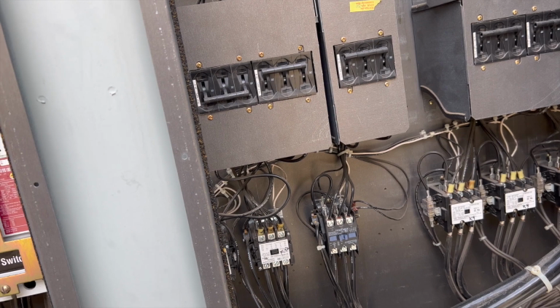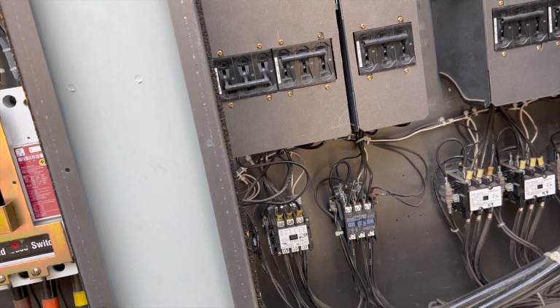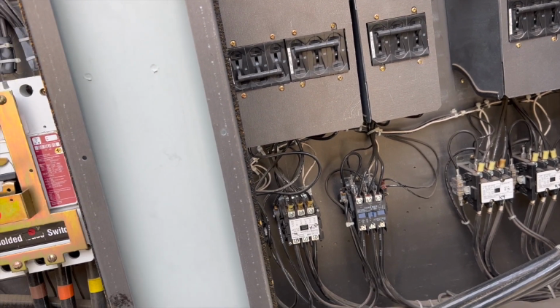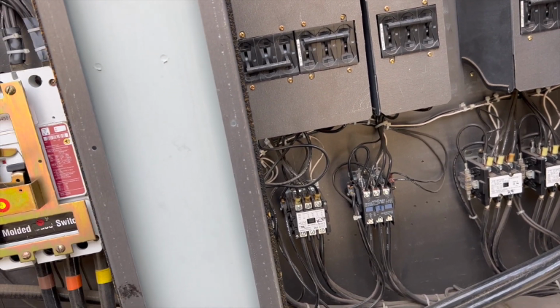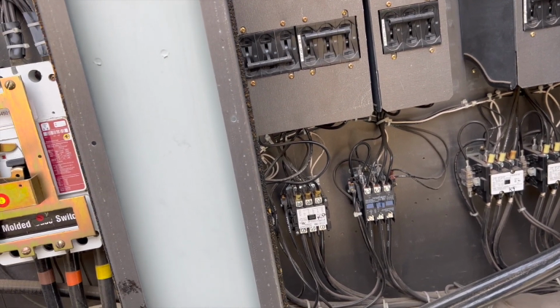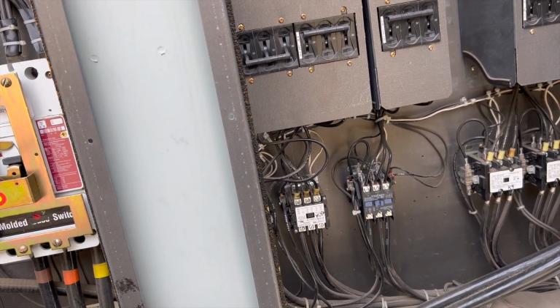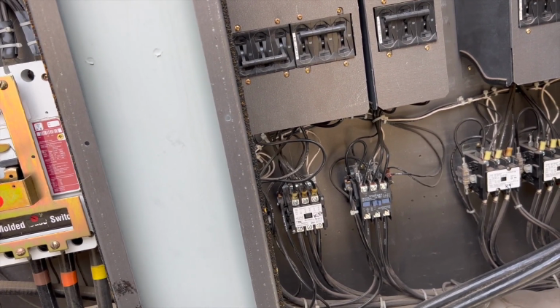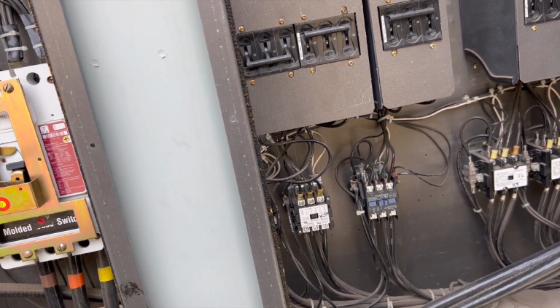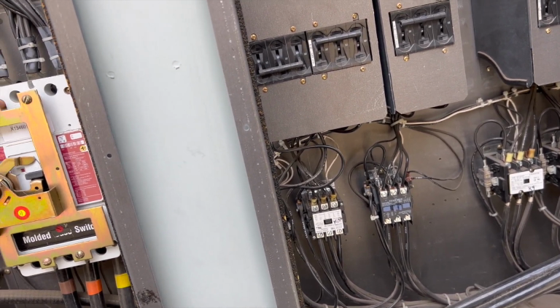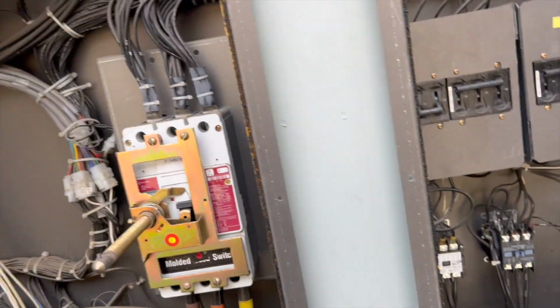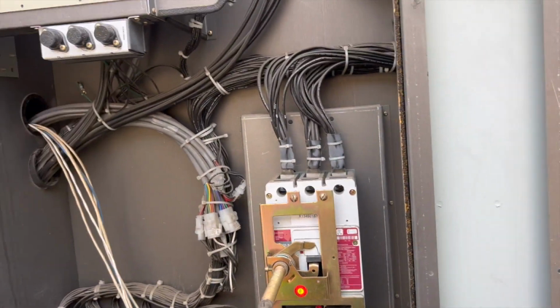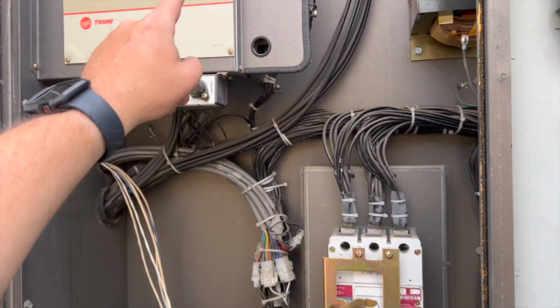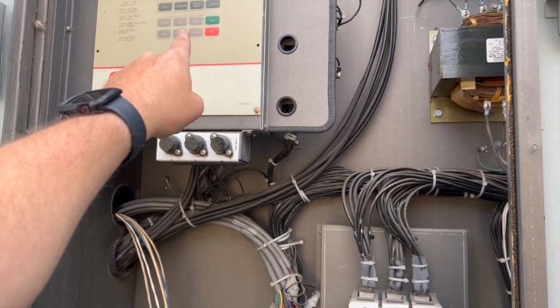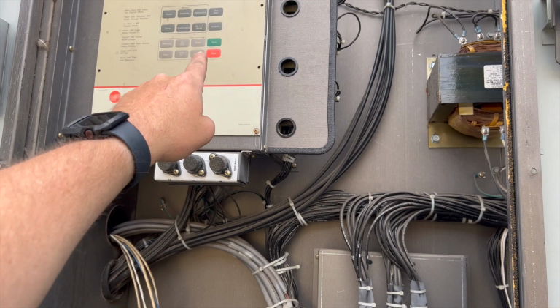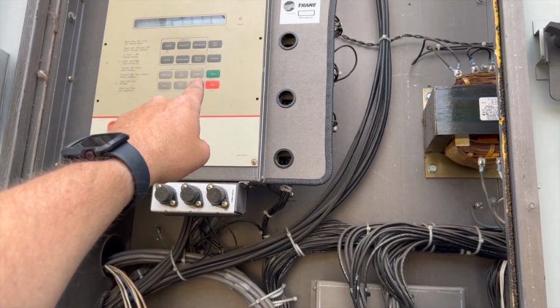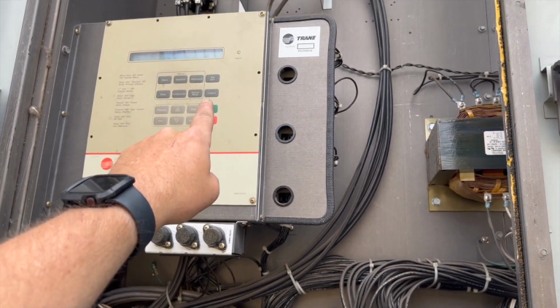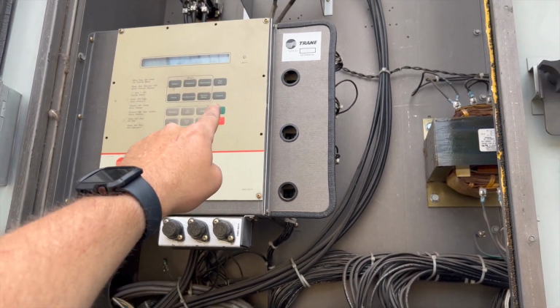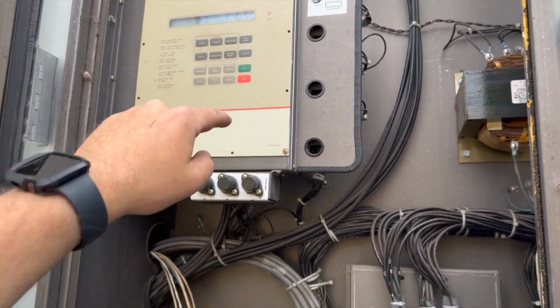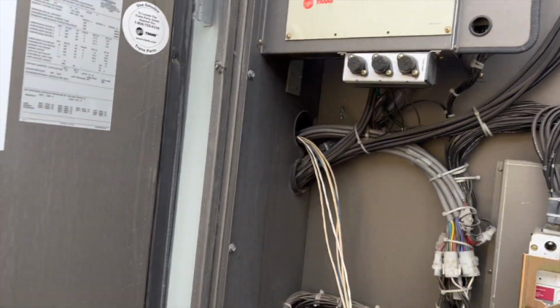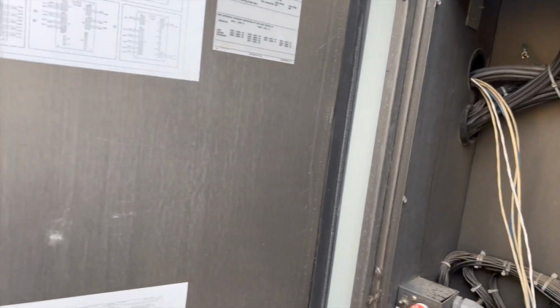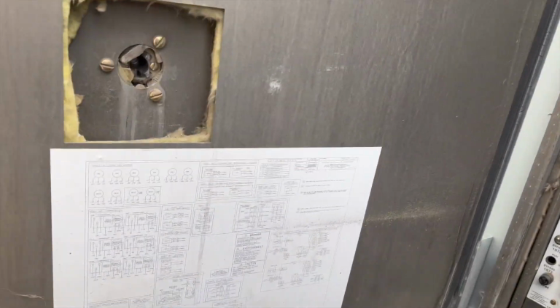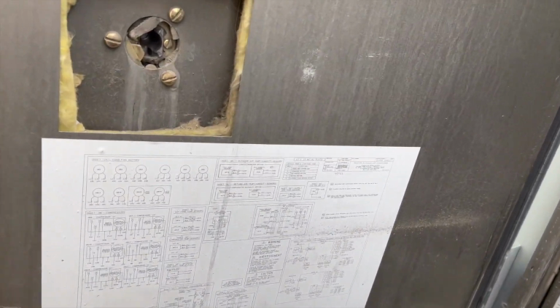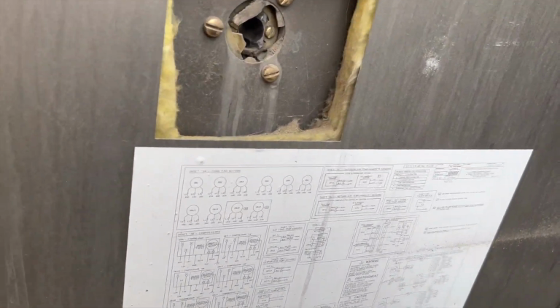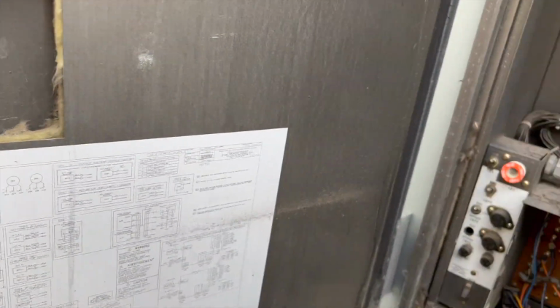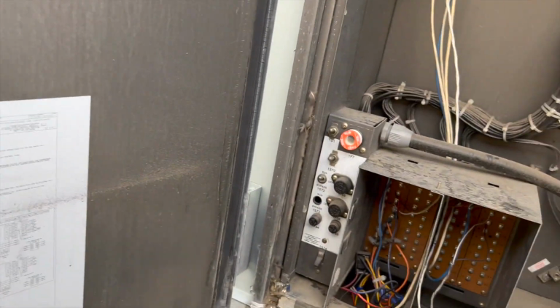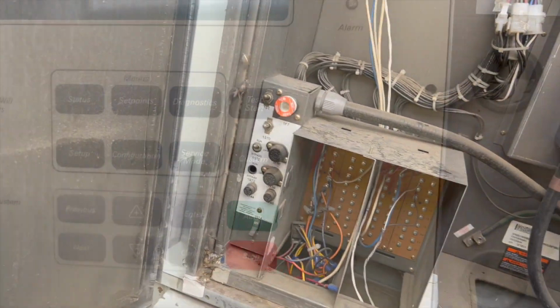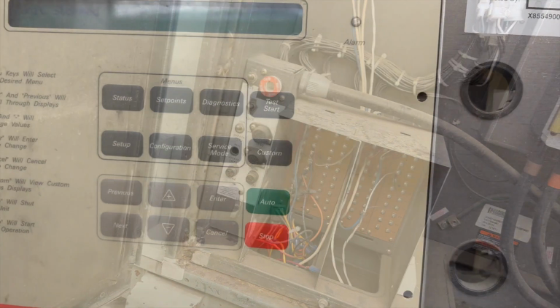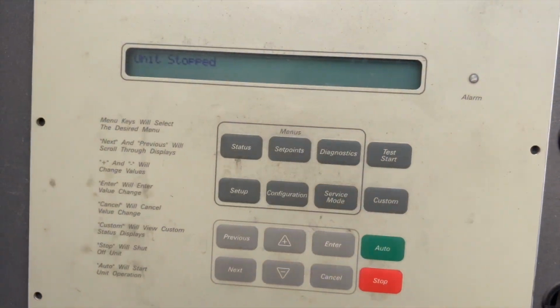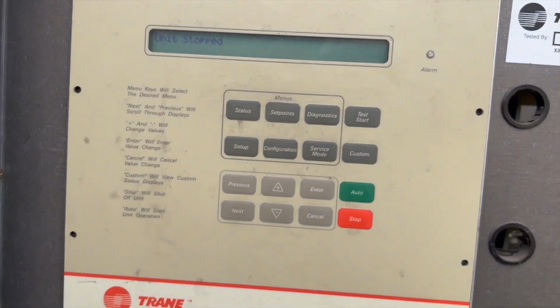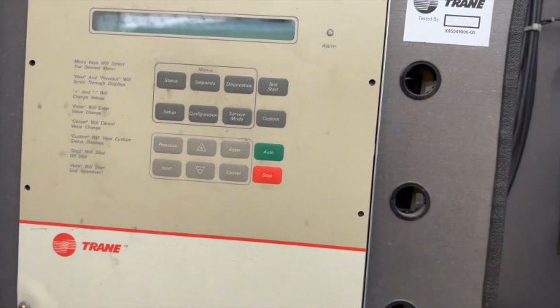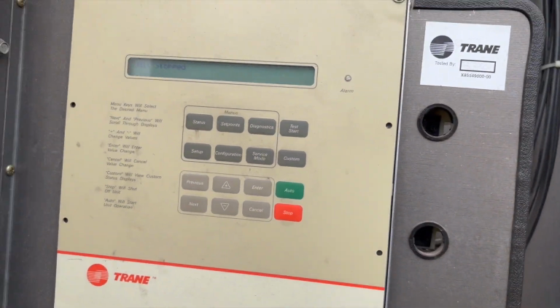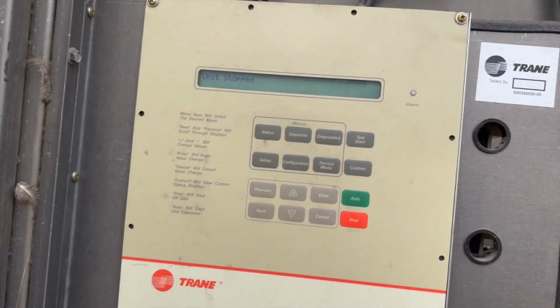Keep in mind this is live, so I'm probably going to kill the power. Anytime you kill the power on these things, just make sure you hit stop first so that everything is actually off. Okay, the unit is stopped.